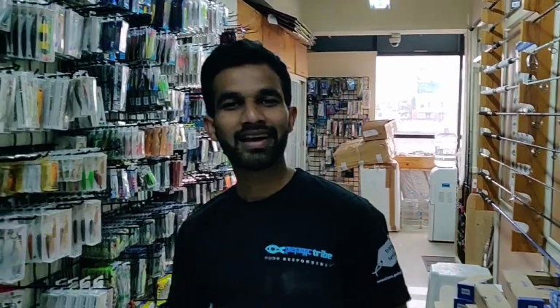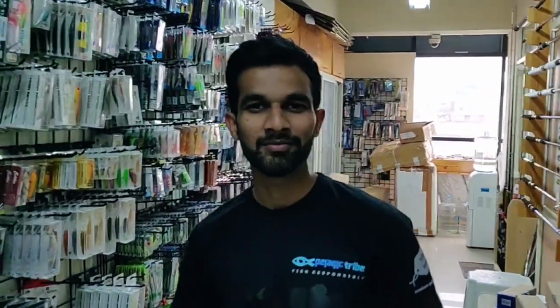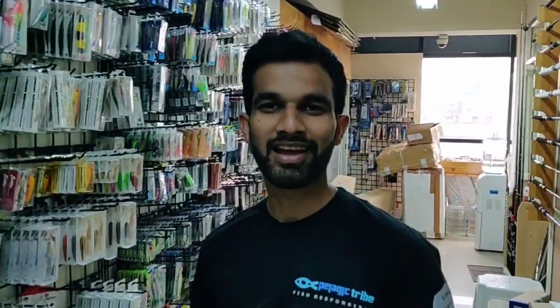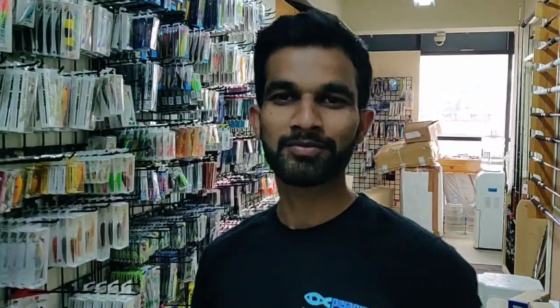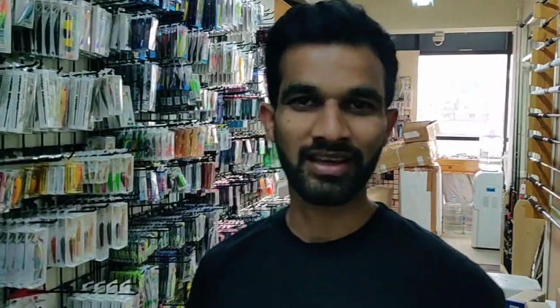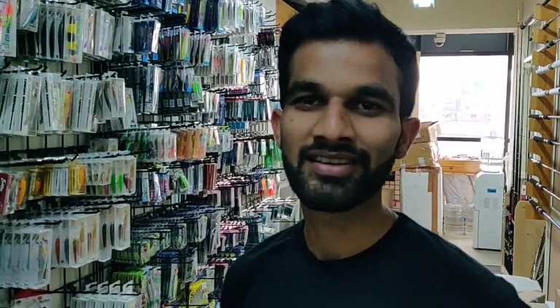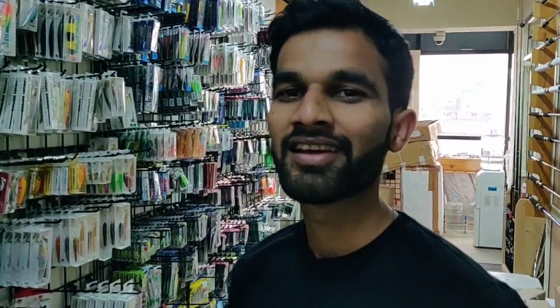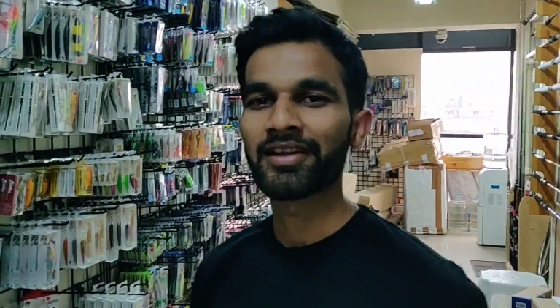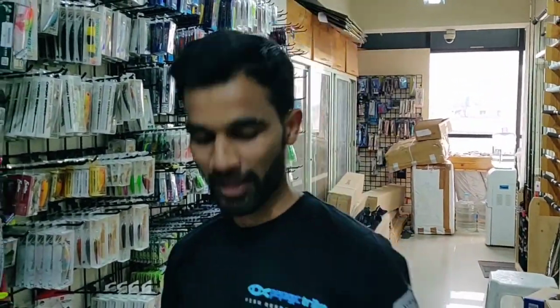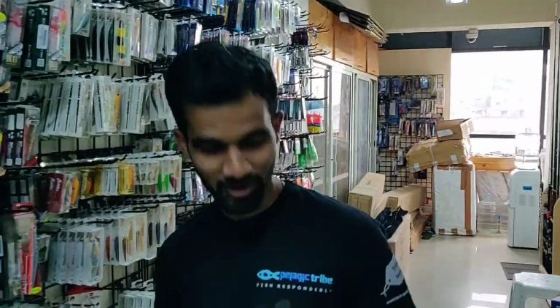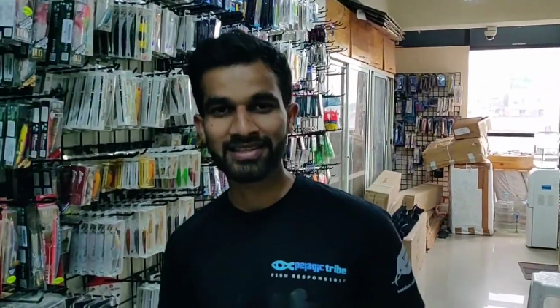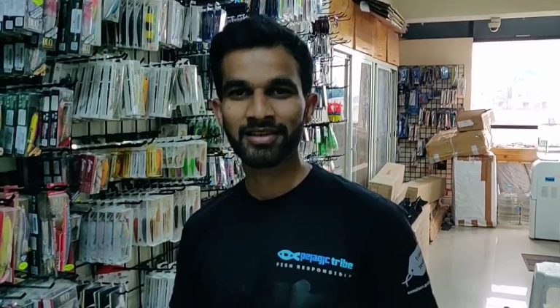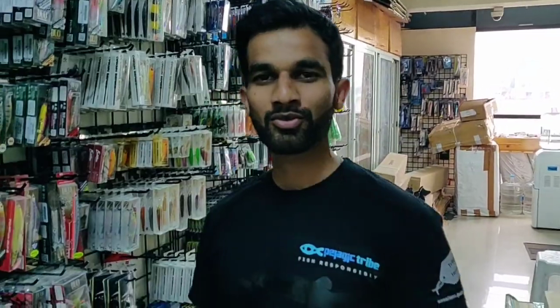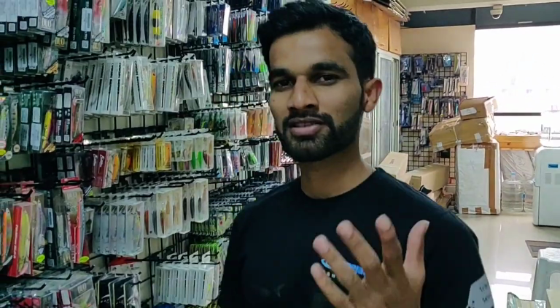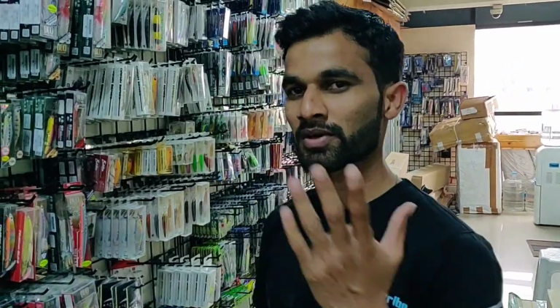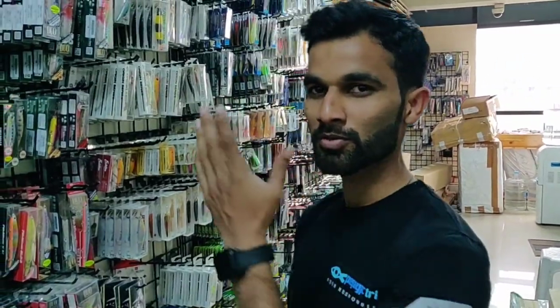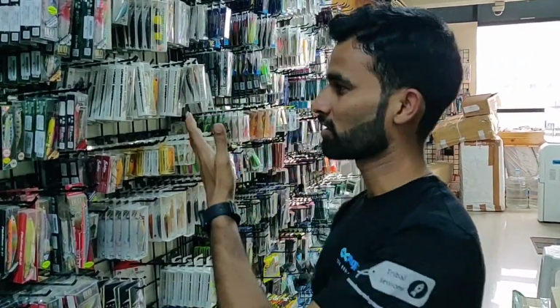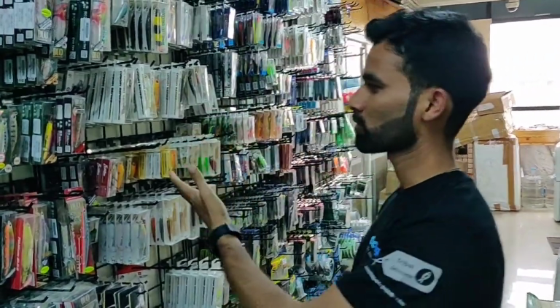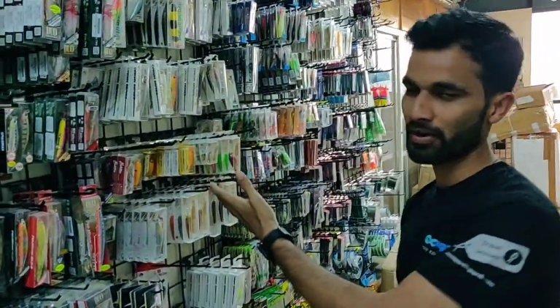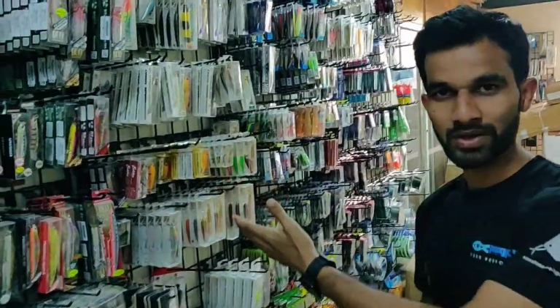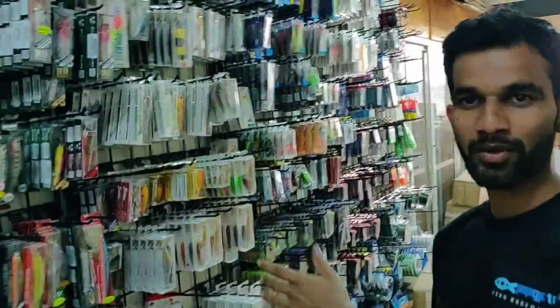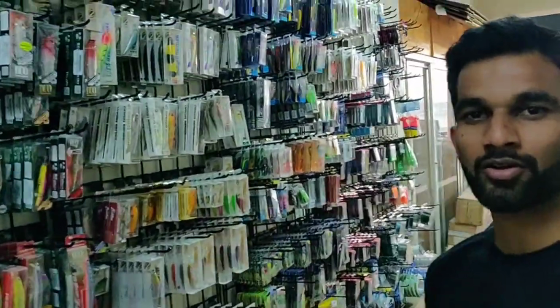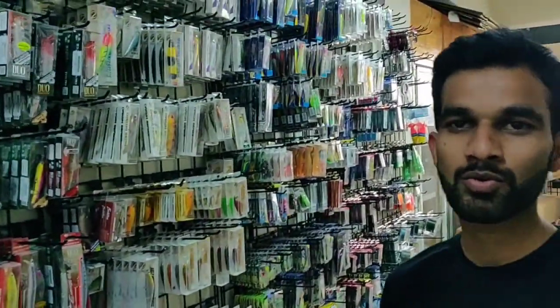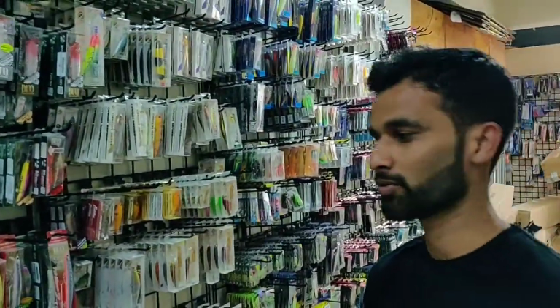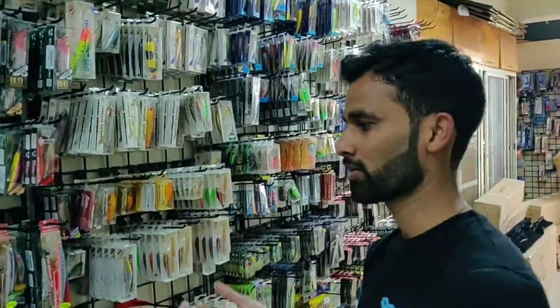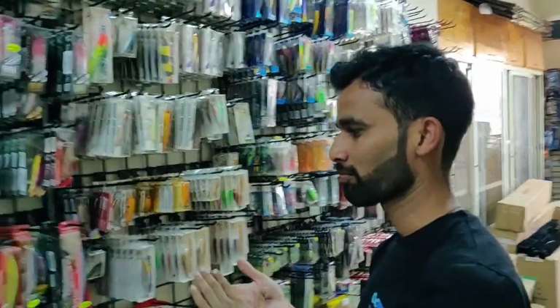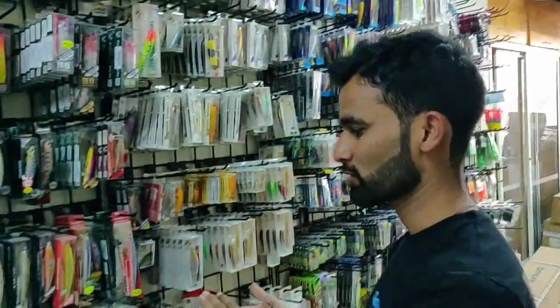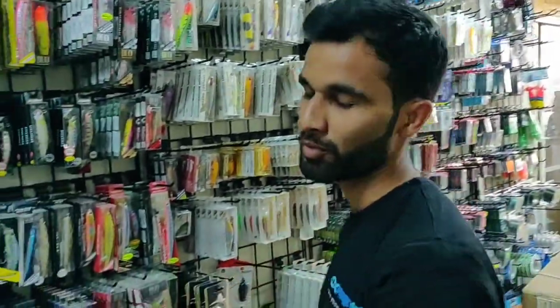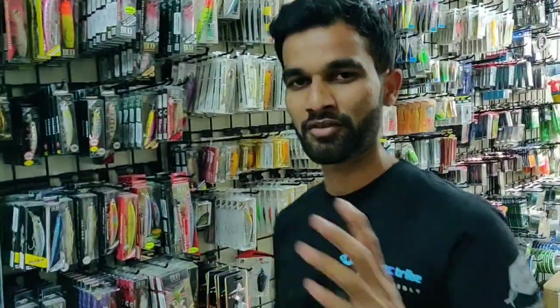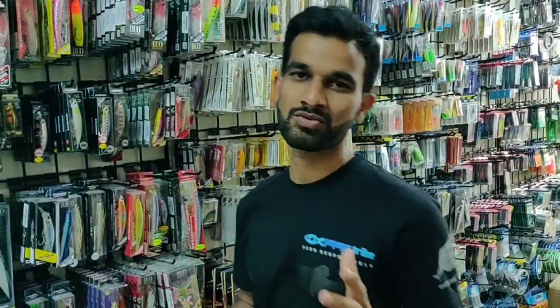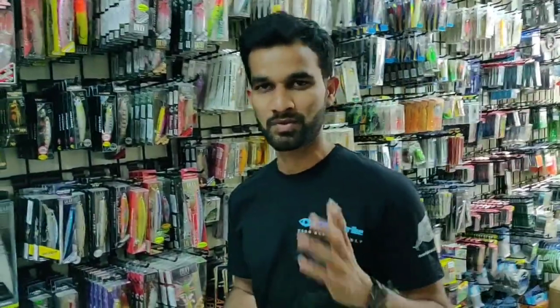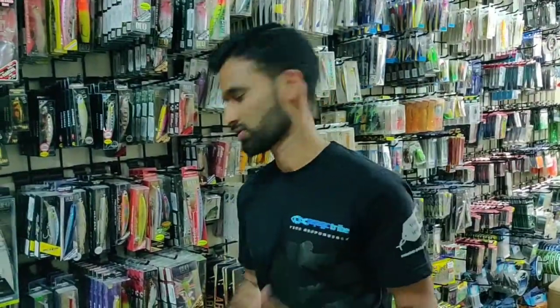Hi, I am Satya and I am a part of Pelagic Tribe. I will explain some of the lures and the brands we have, and also some of the best lures for particular fishes which we use.